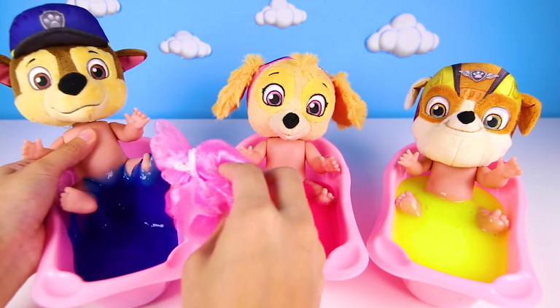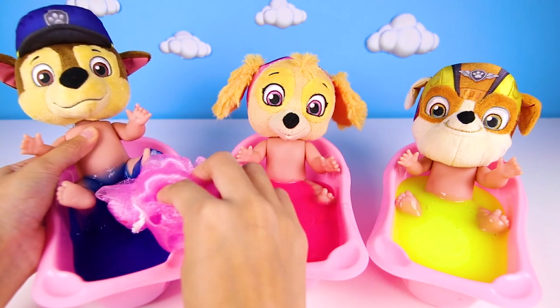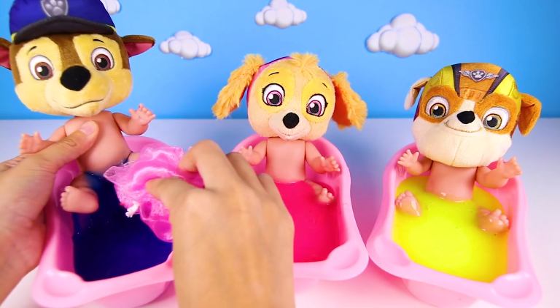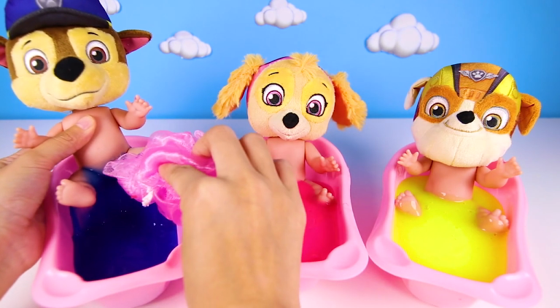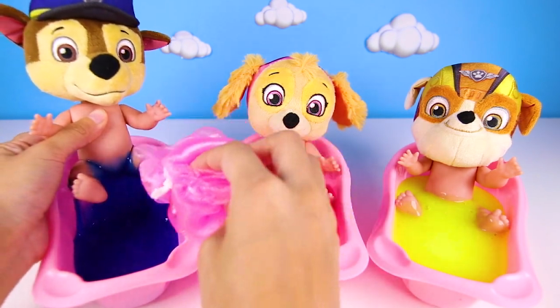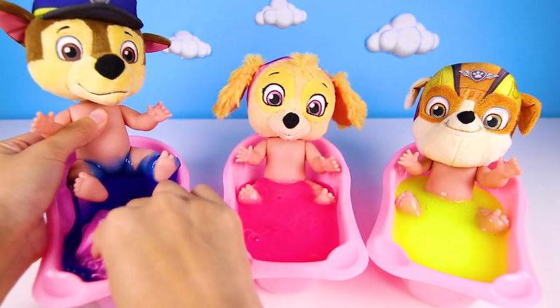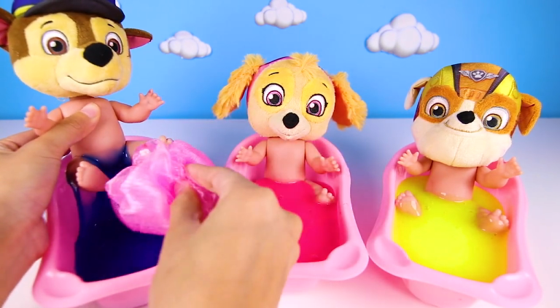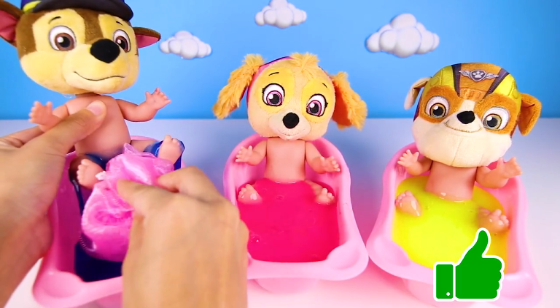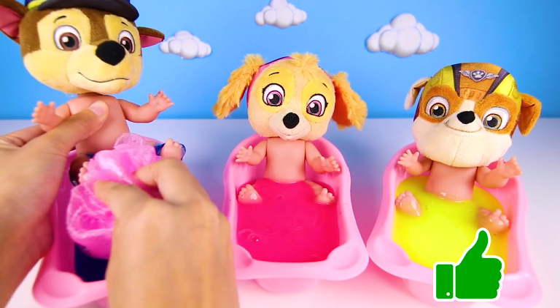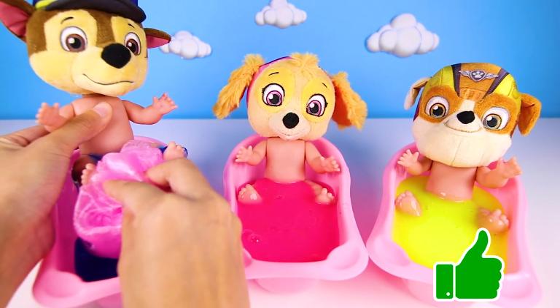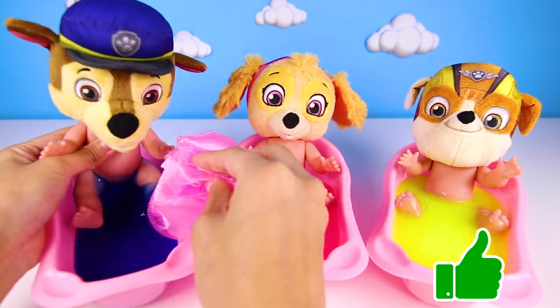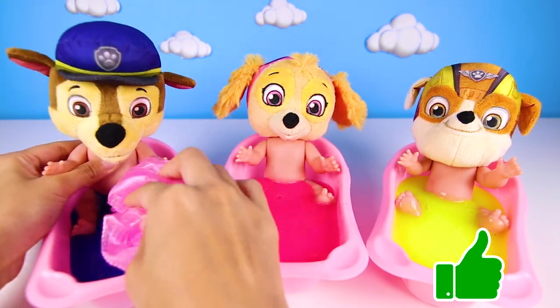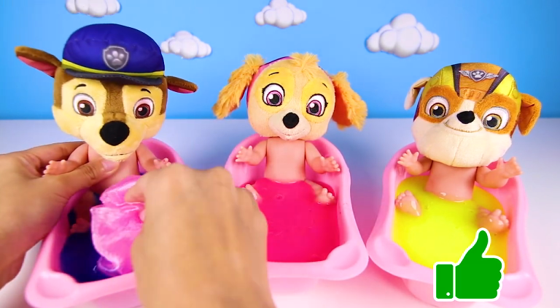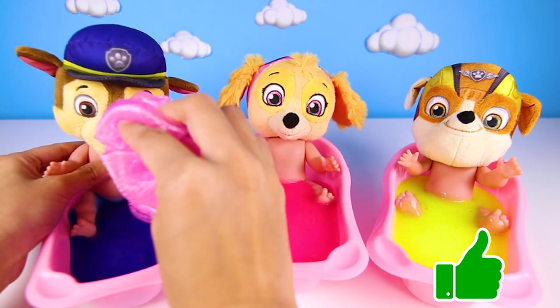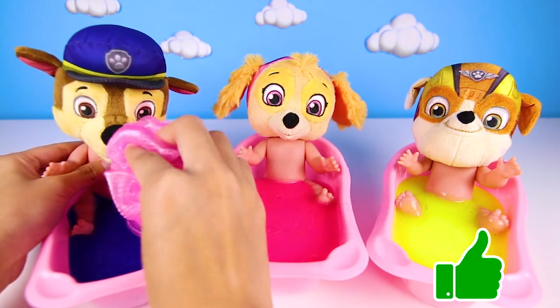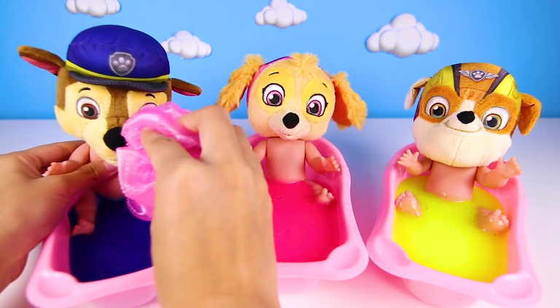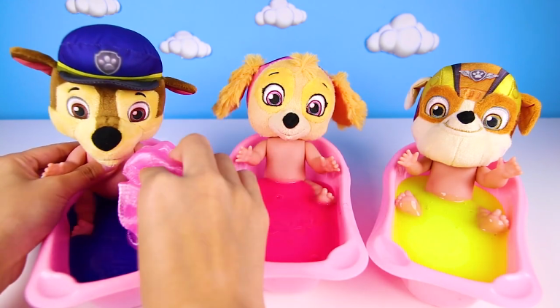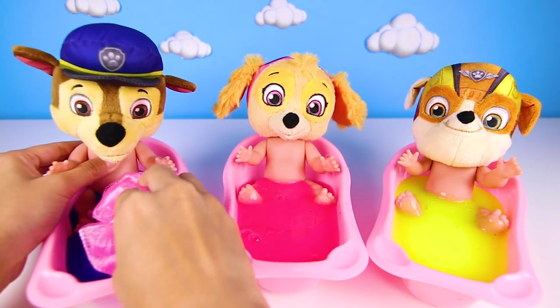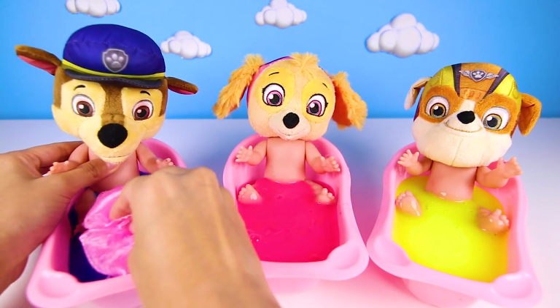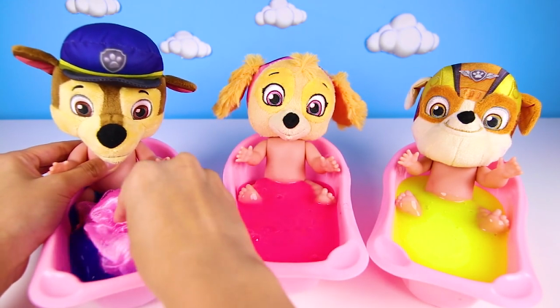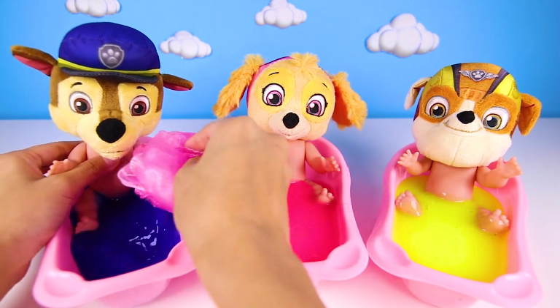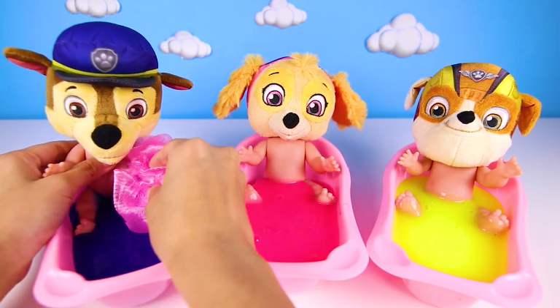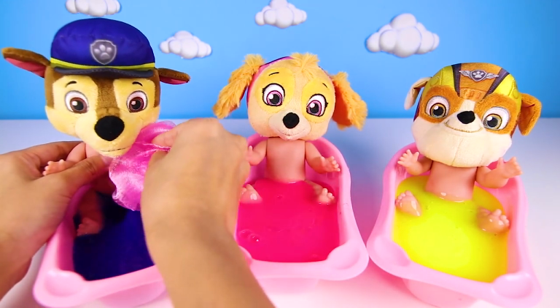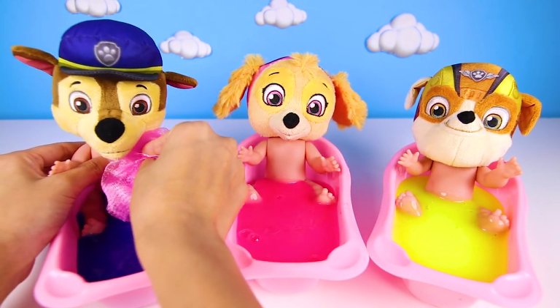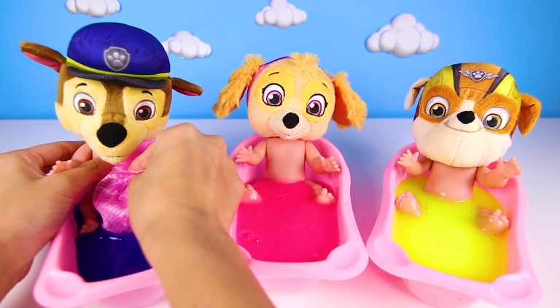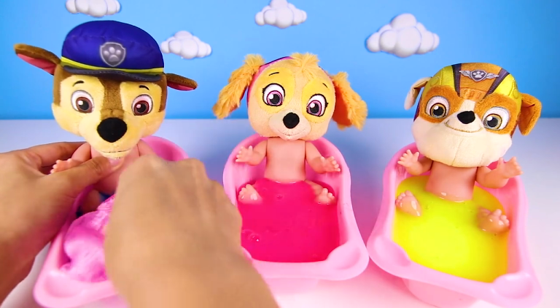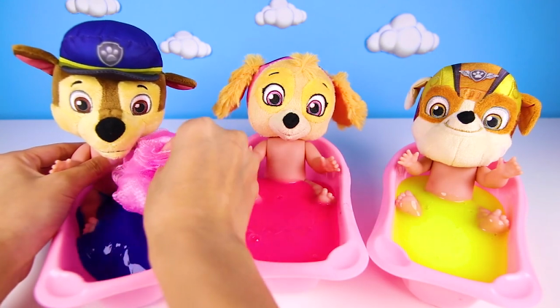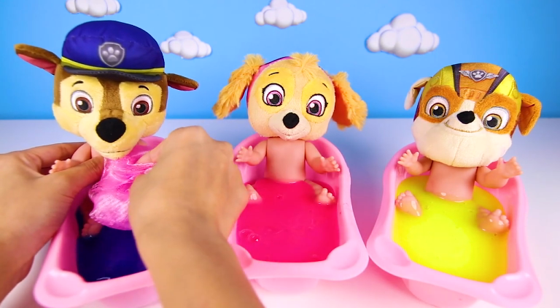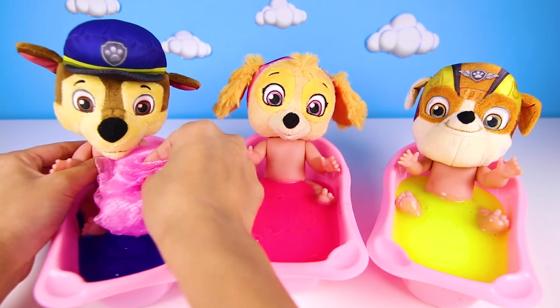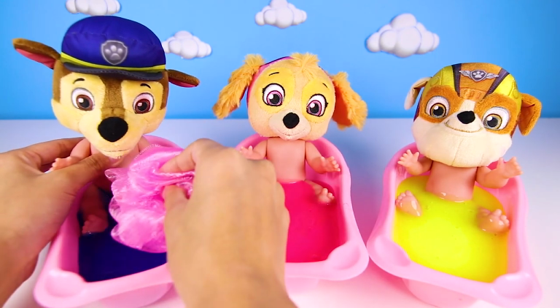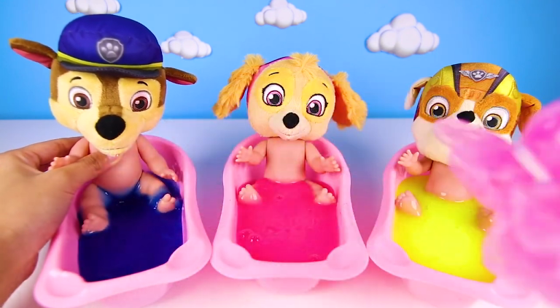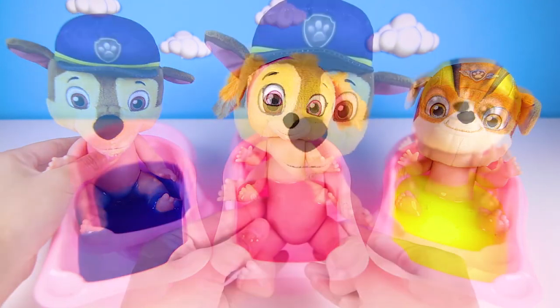OK boys and girls, give me a big thumbs up if you know what kind of uniform Chase wears. Is it a firefighter uniform or a police uniform? You're all done Chase!